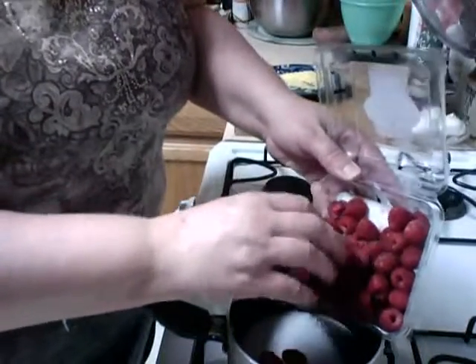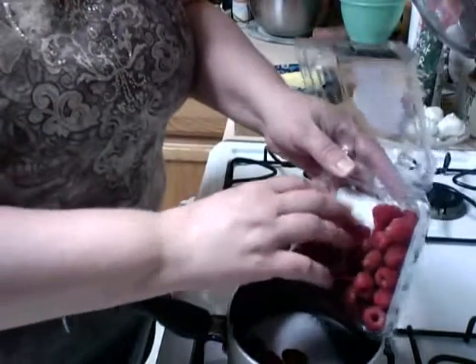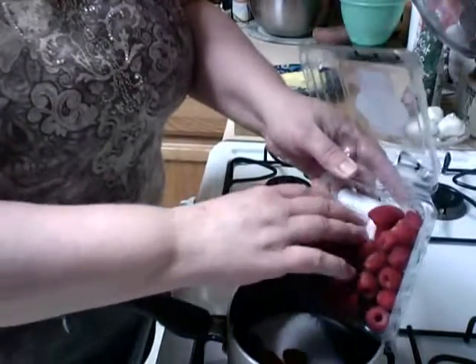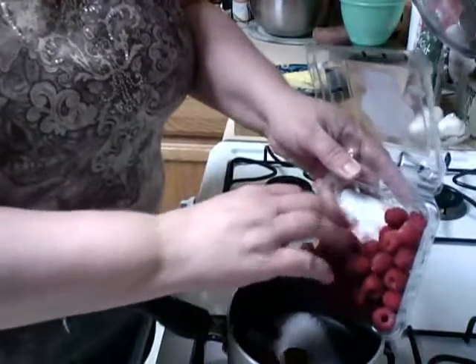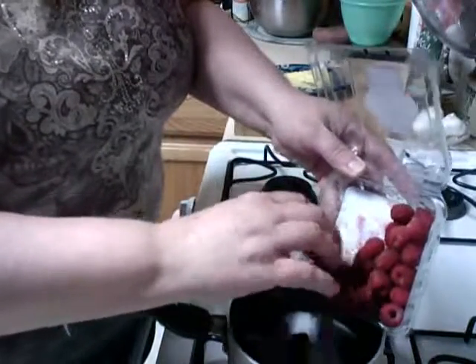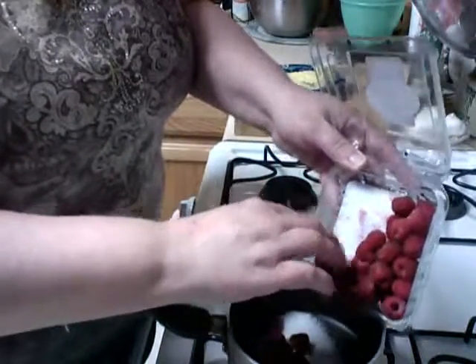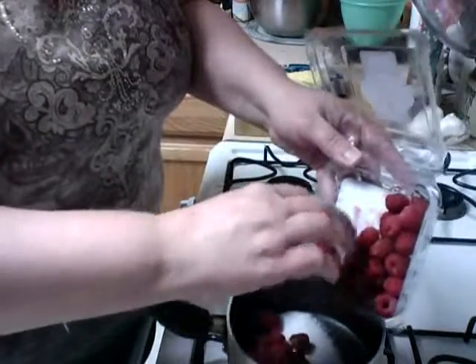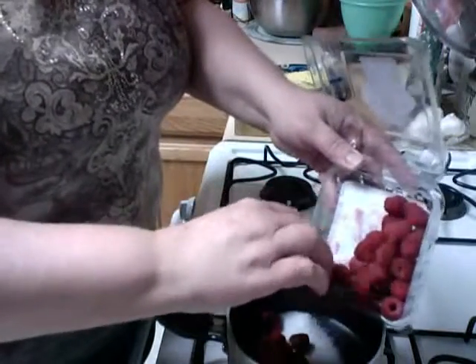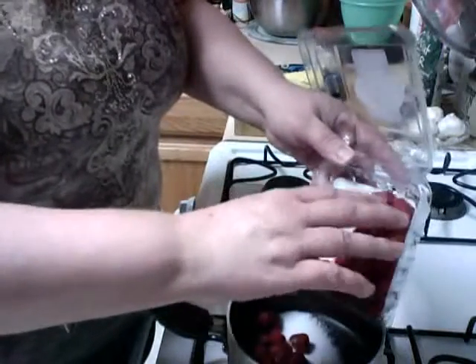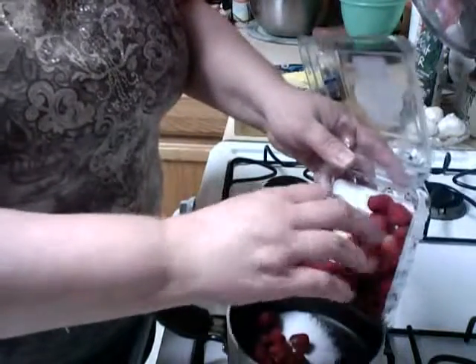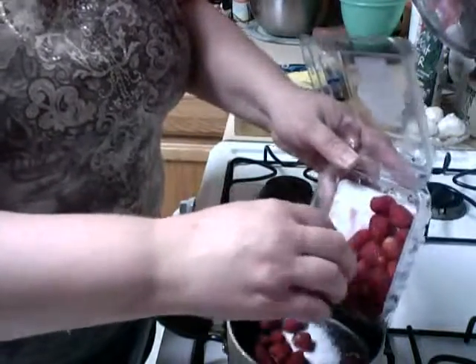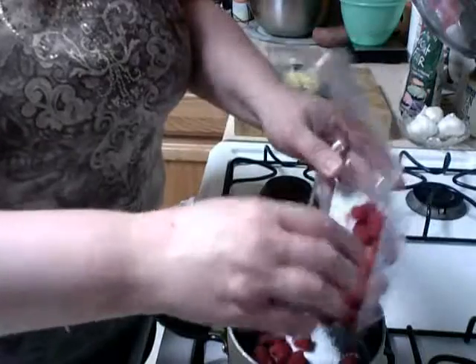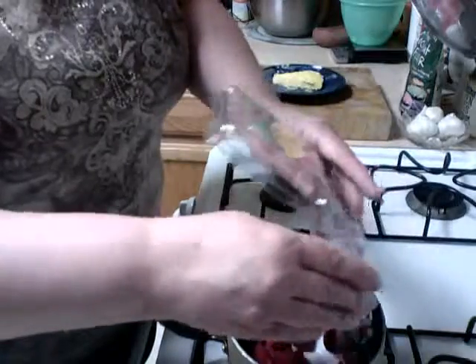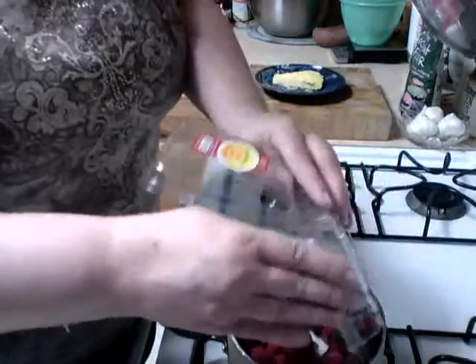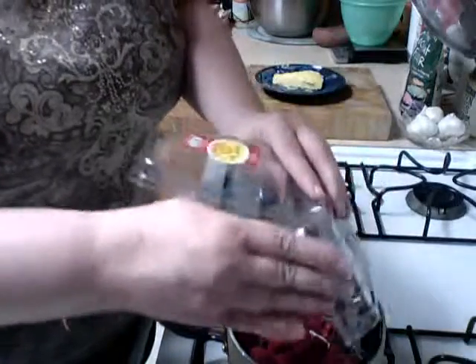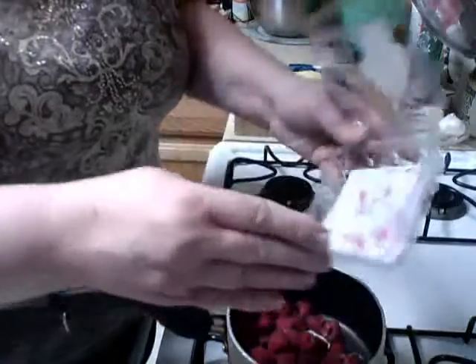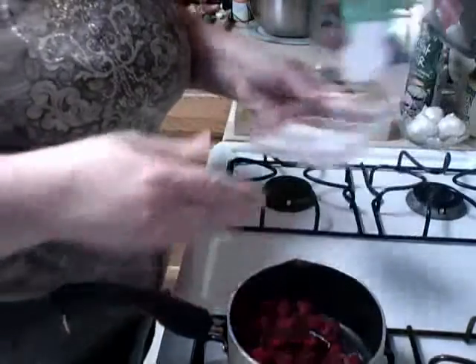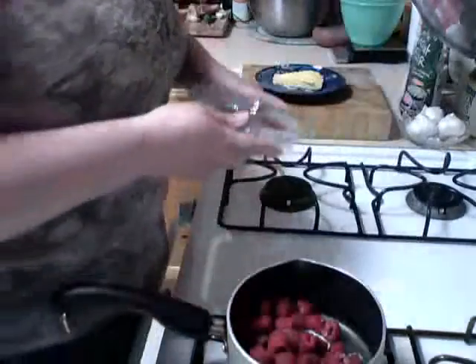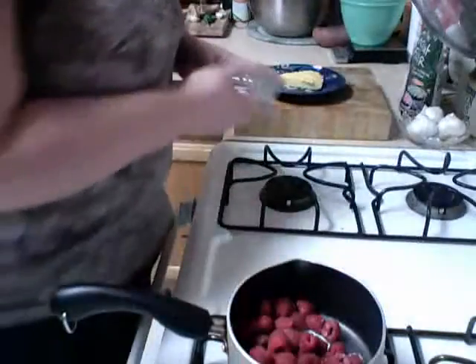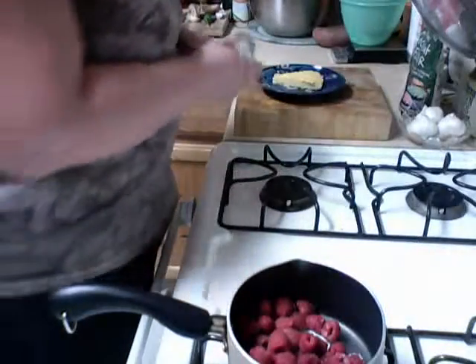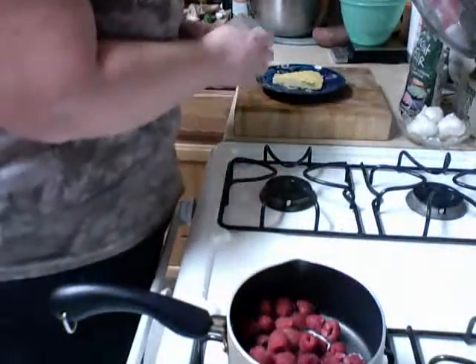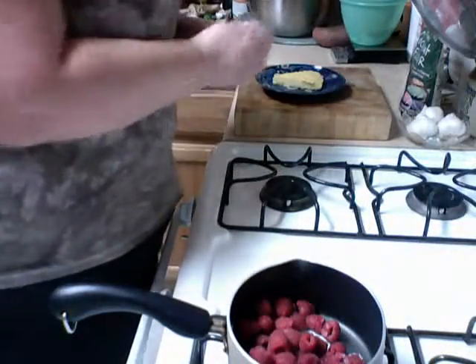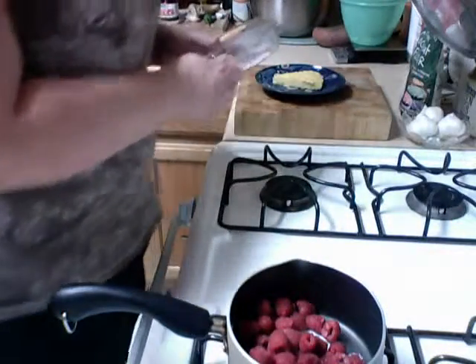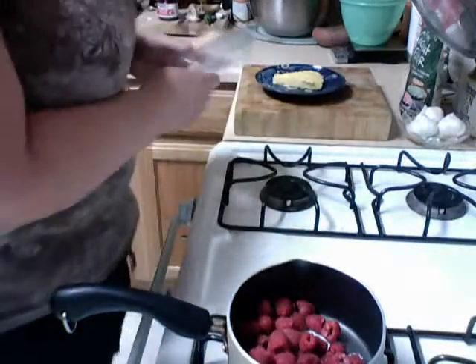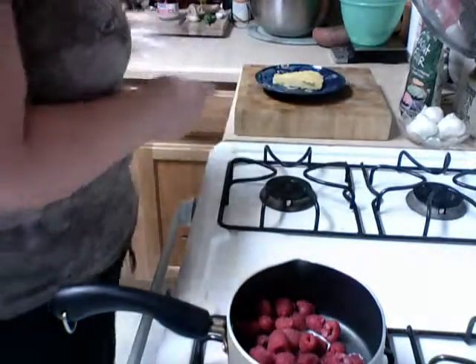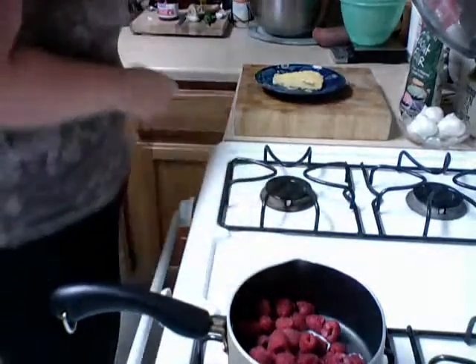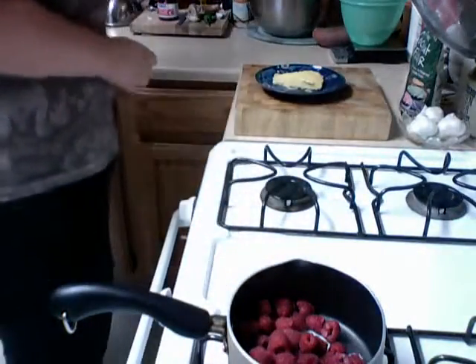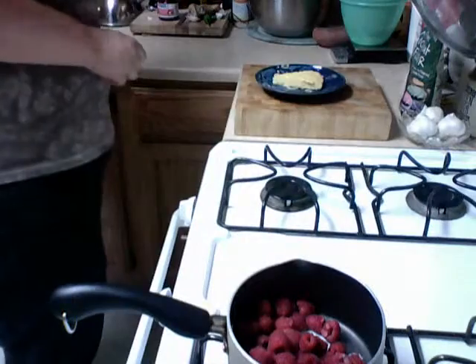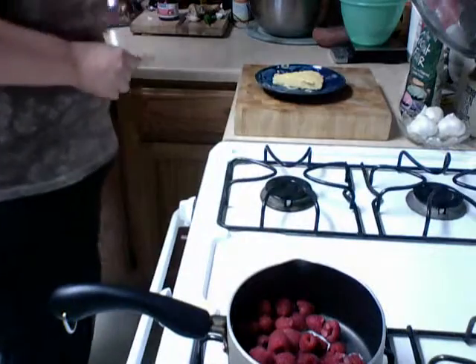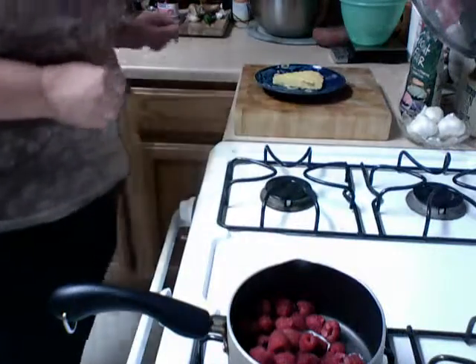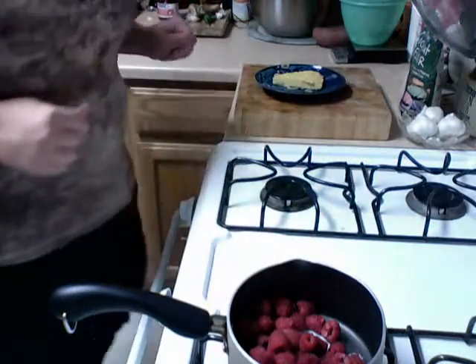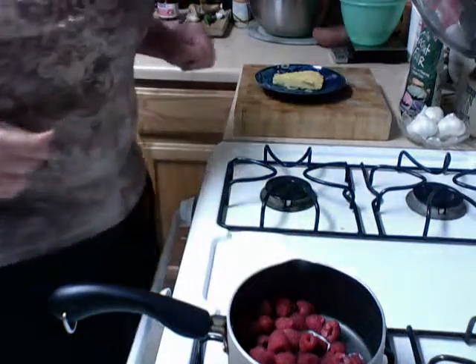This method can be used for any type of fruit. Let's just add all of them, because we're gonna eat them tomorrow. This is what you call making breakfast ahead of time.